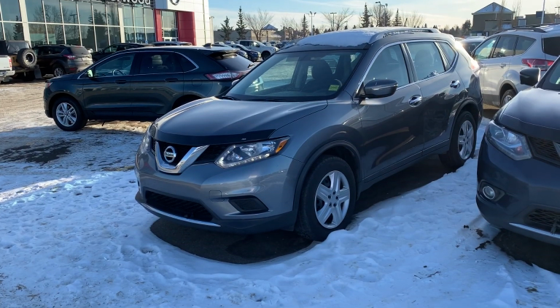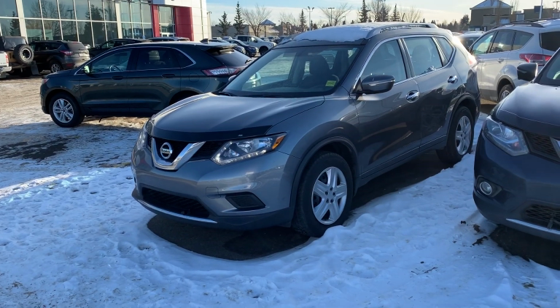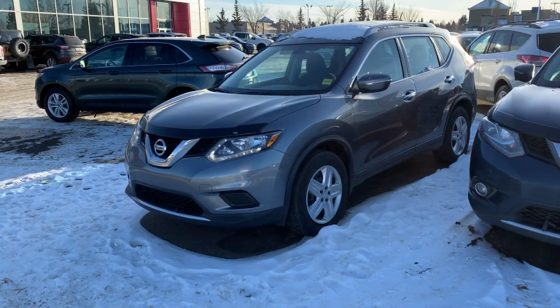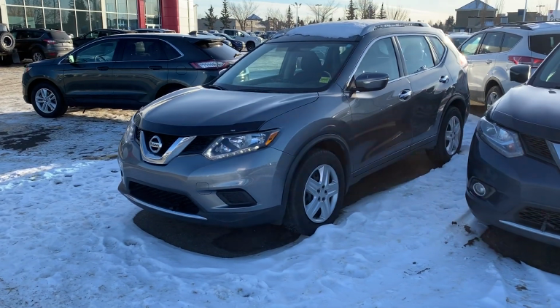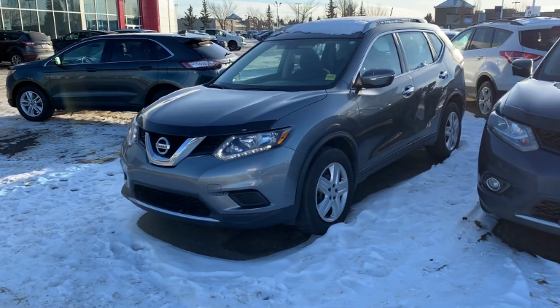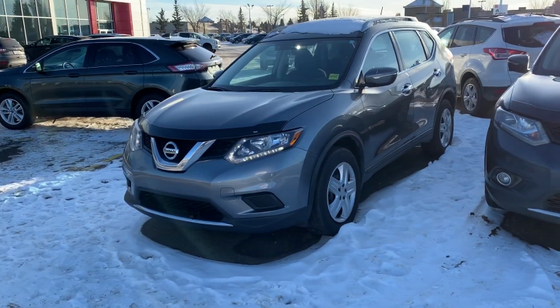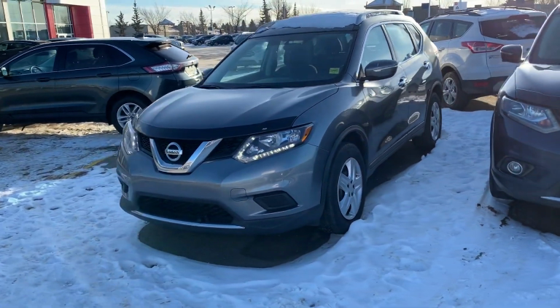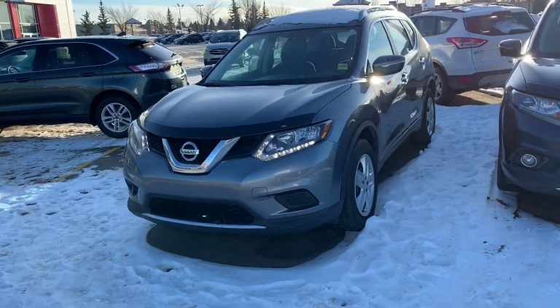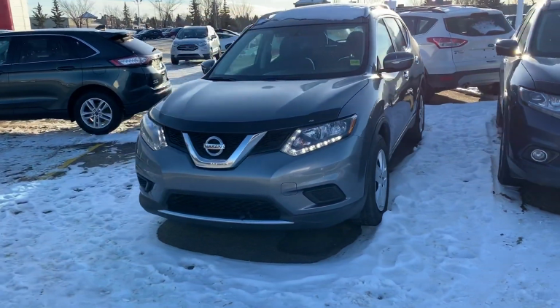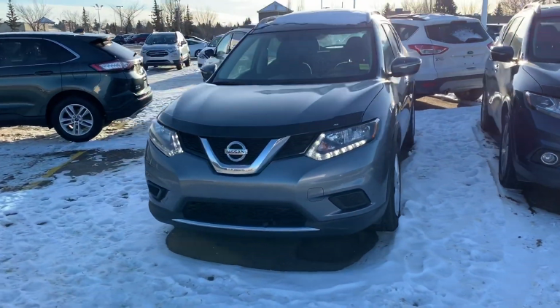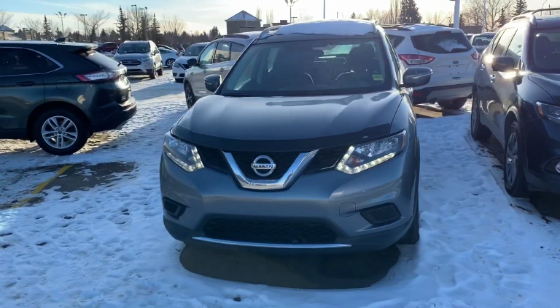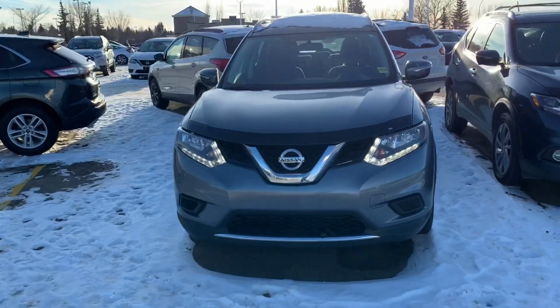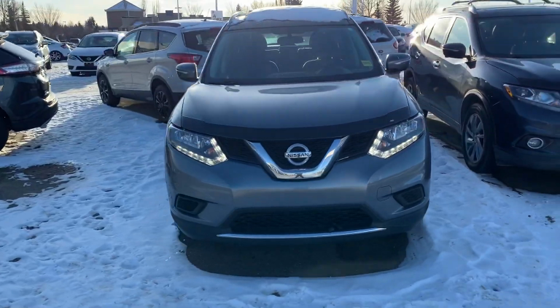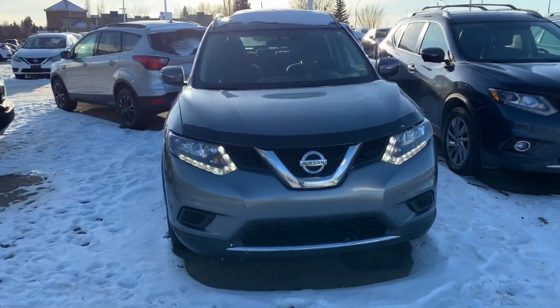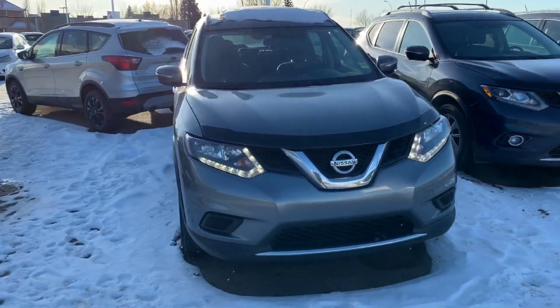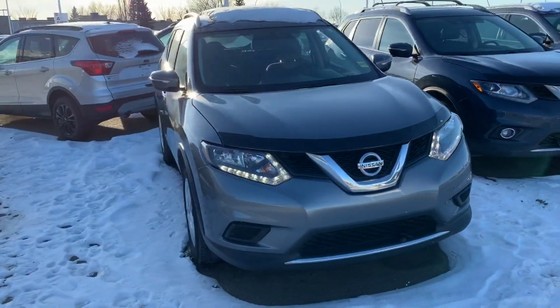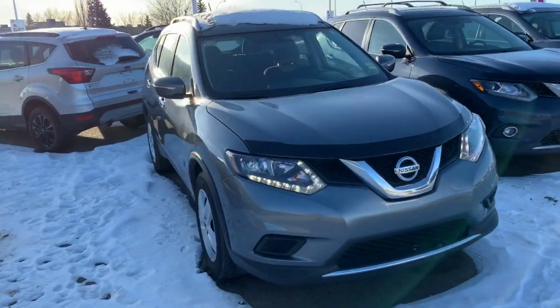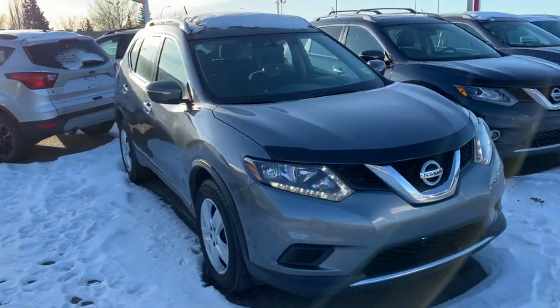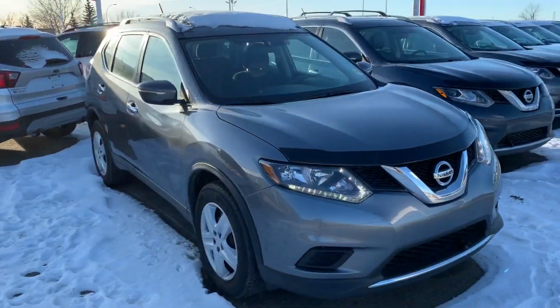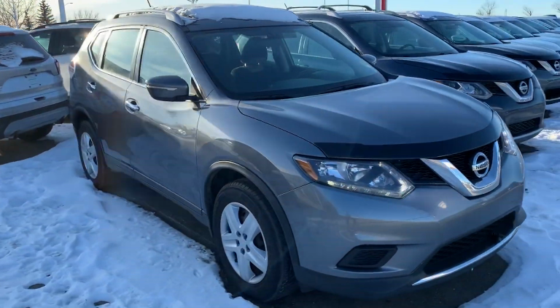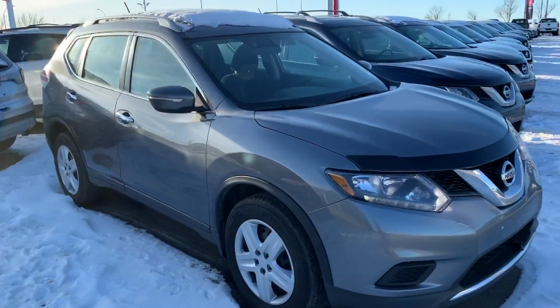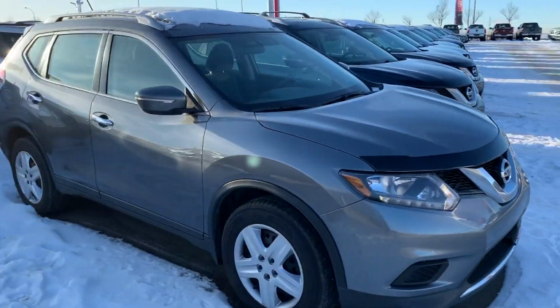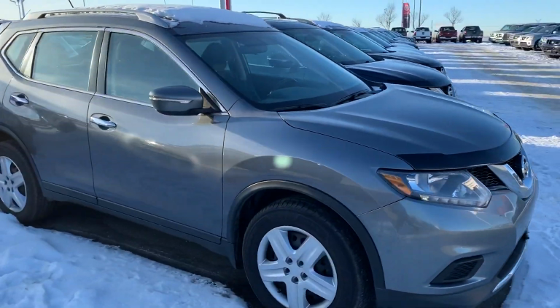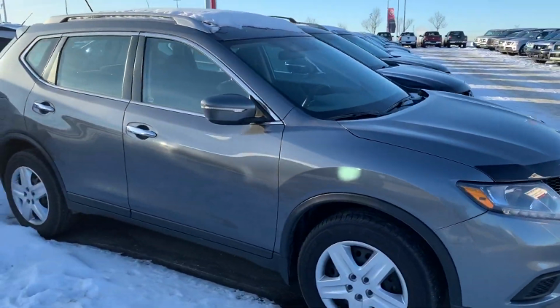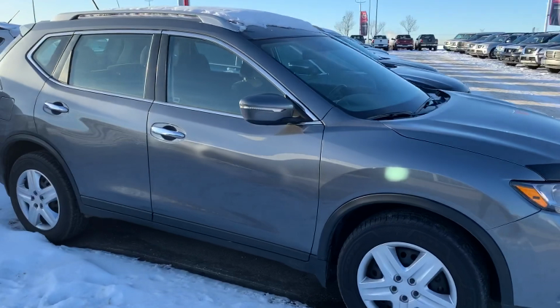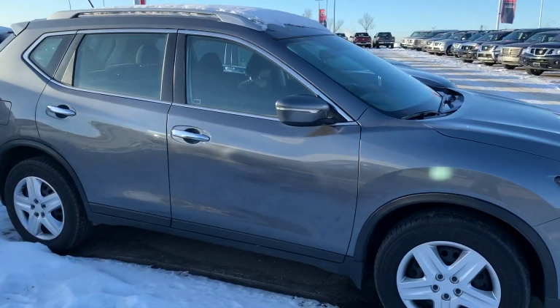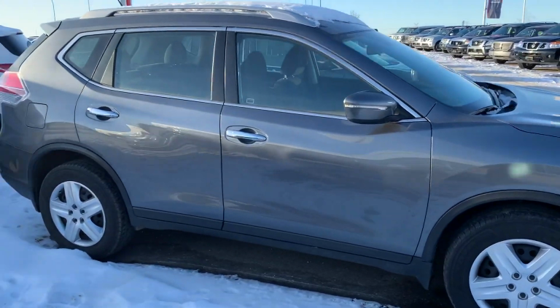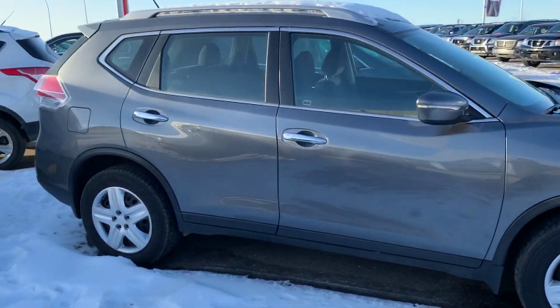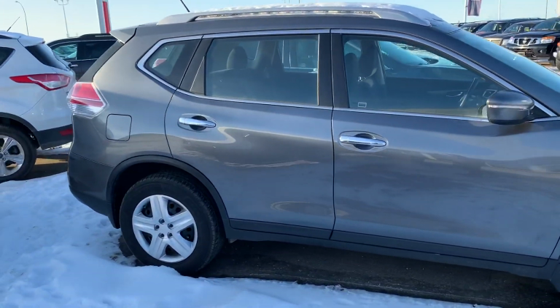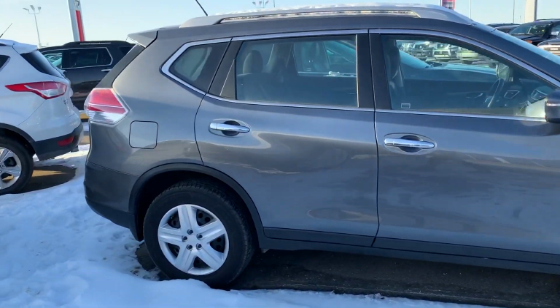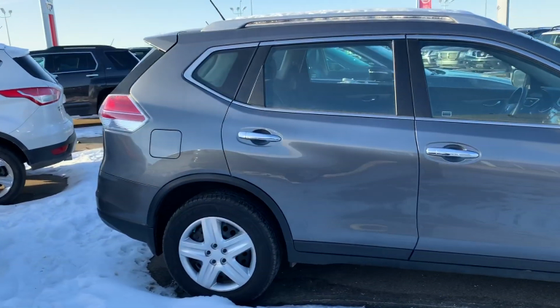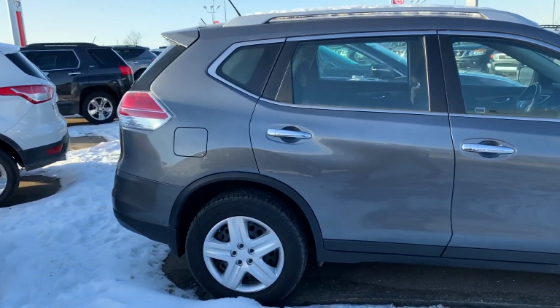Hi, this is Ethan from Sheridan Nissan showing you the 2014 Rogue SV. As you can see, it's in great condition with a gun metallic paint job. Great looking vehicle.